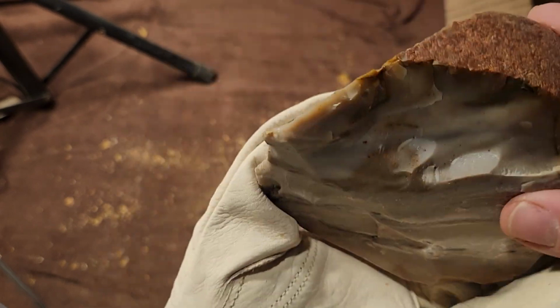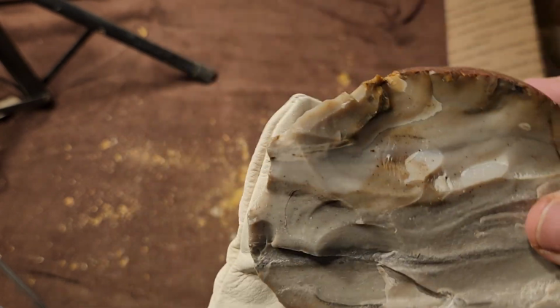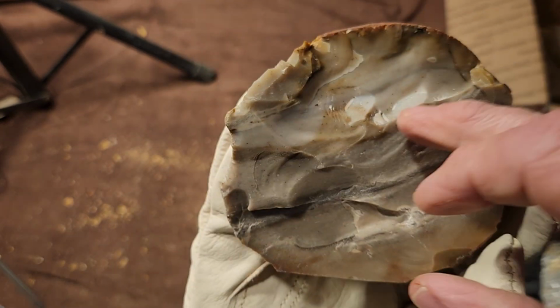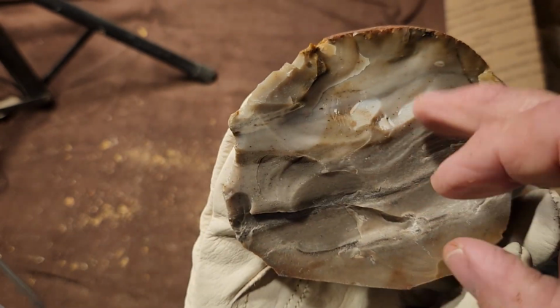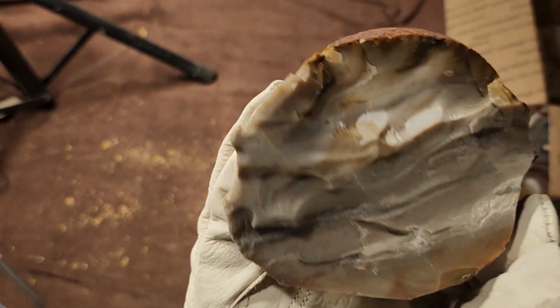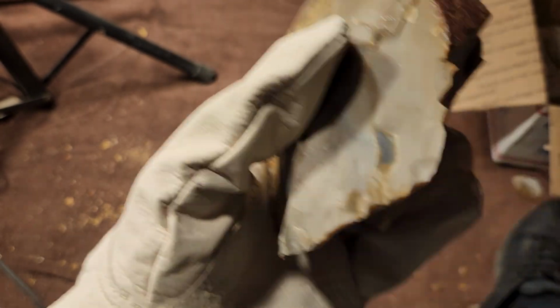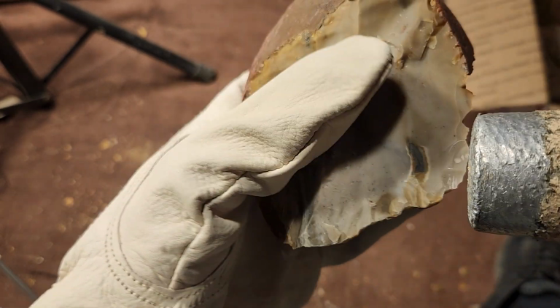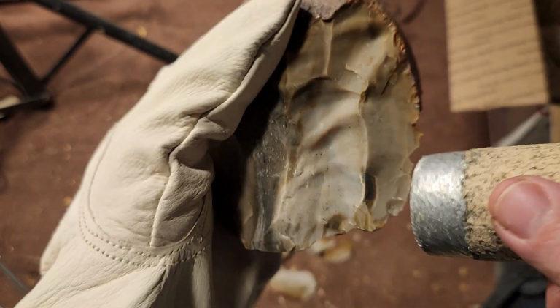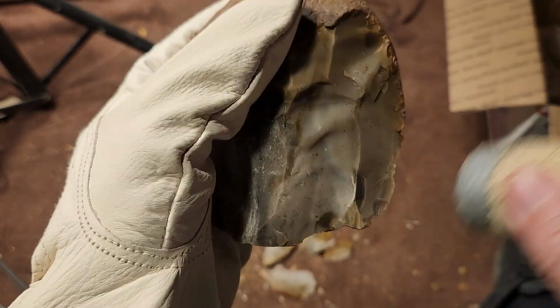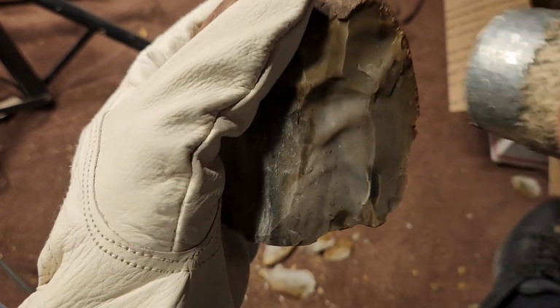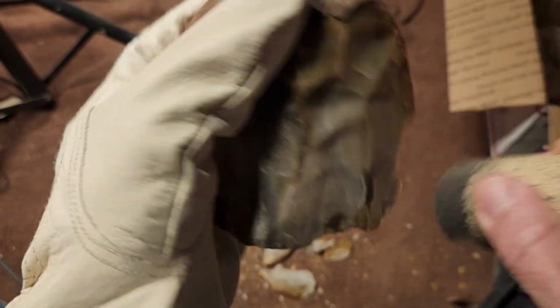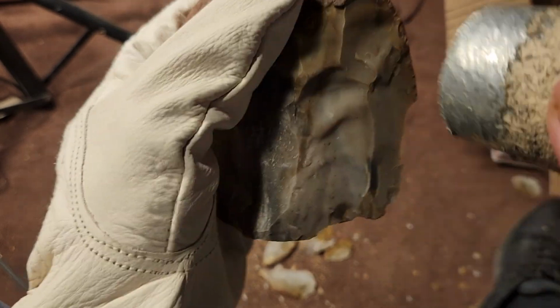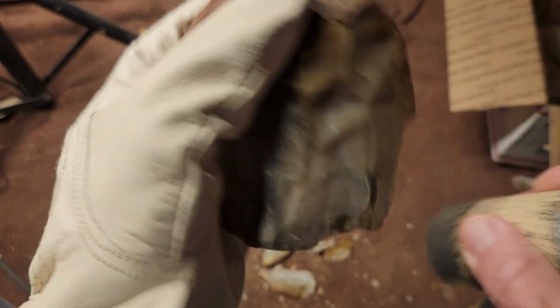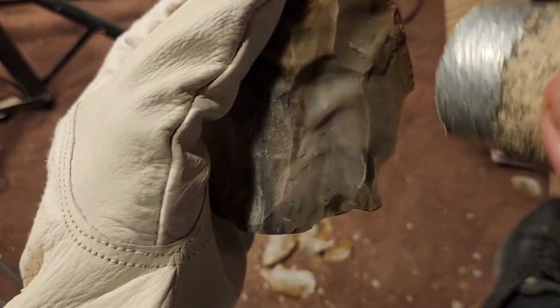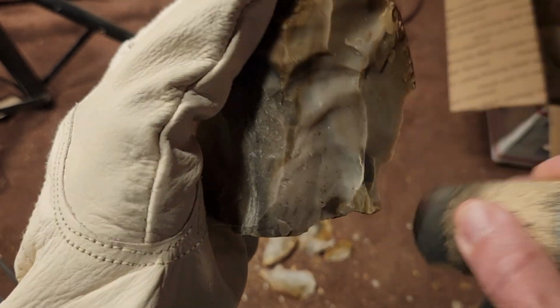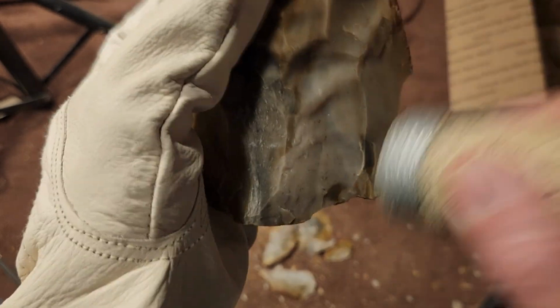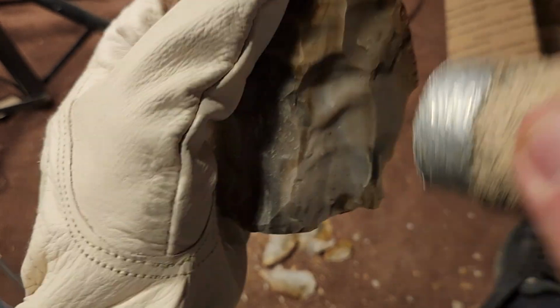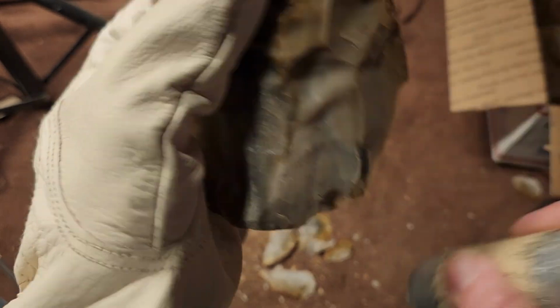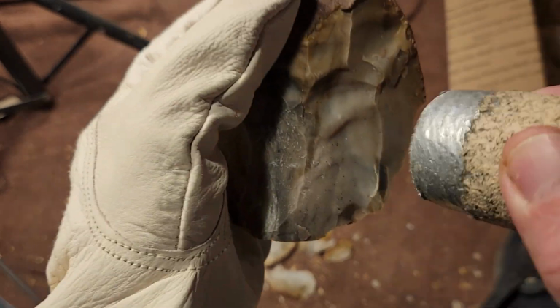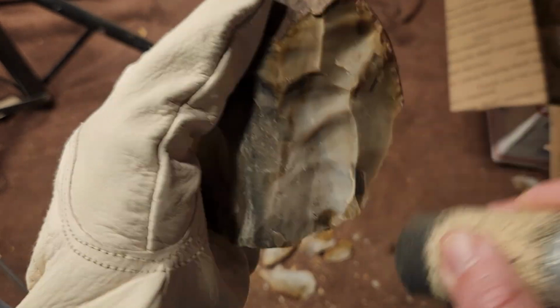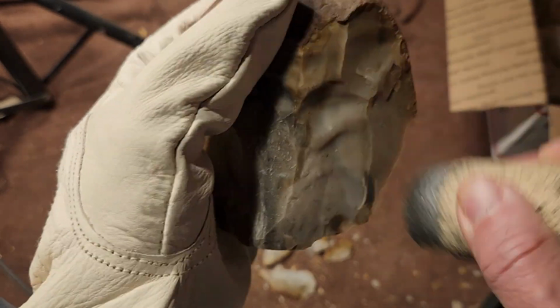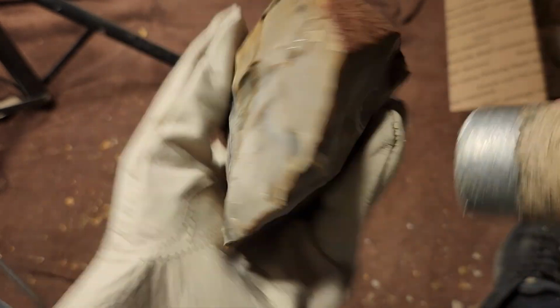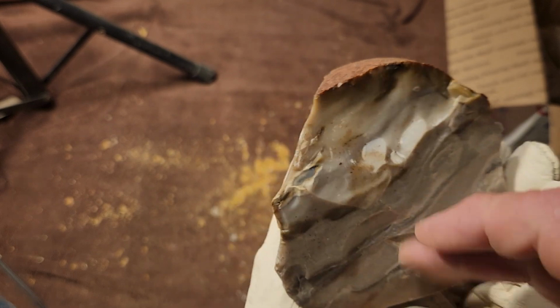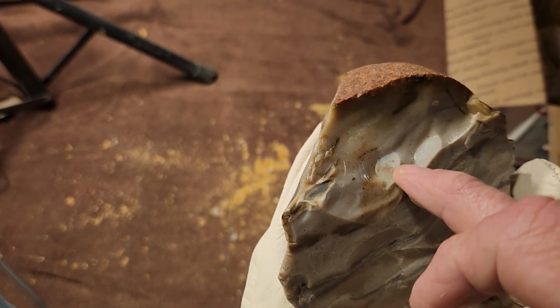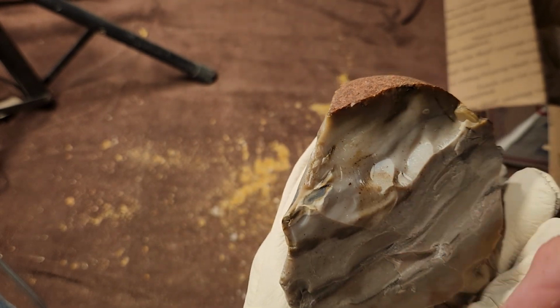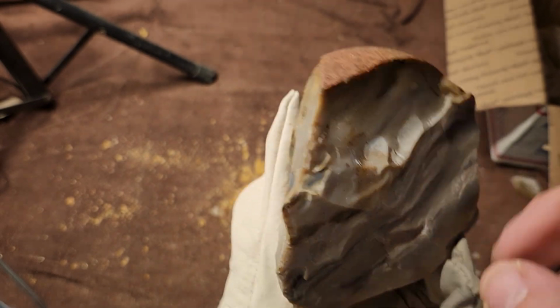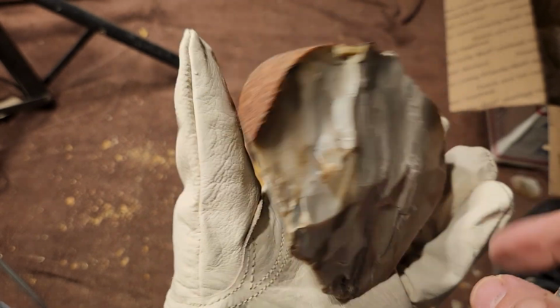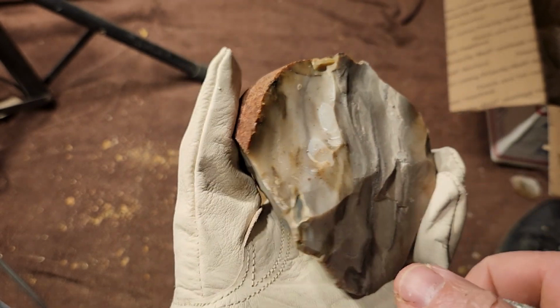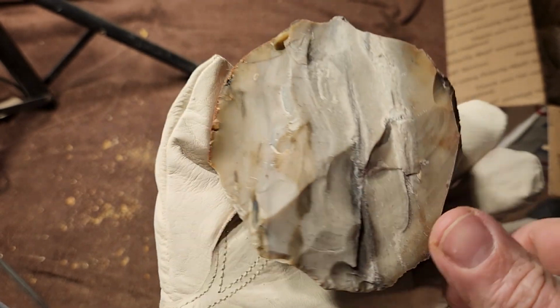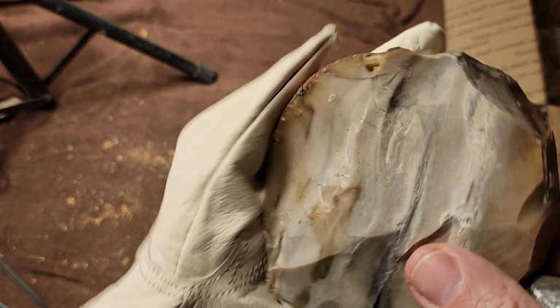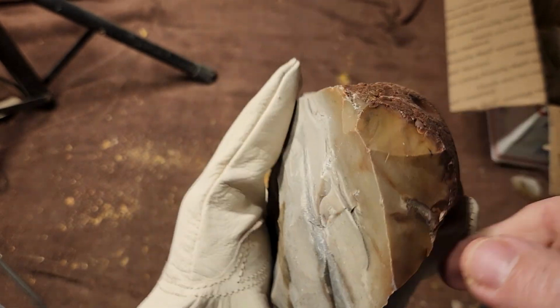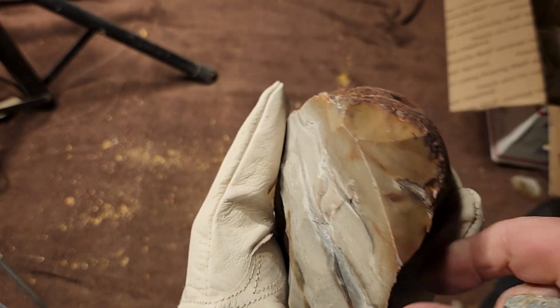I don't know if that's heat-related — it doesn't look like it's heat-related. I've seen those issues before; I don't know what they're from, but I've seen them before.